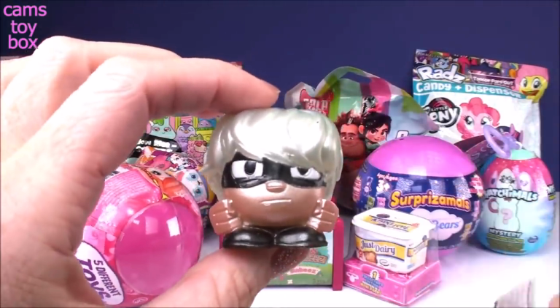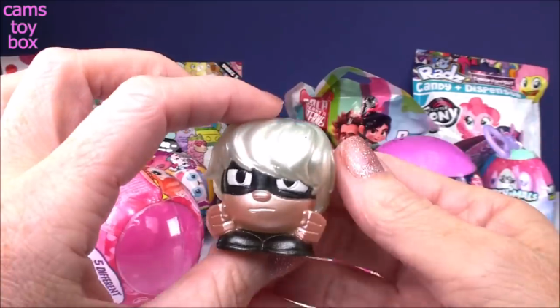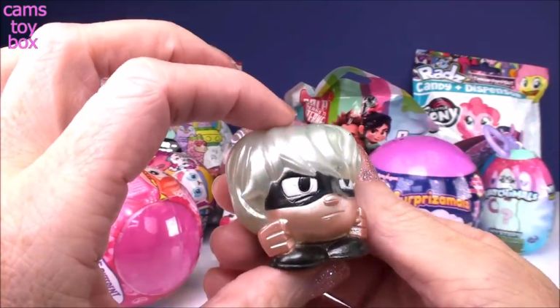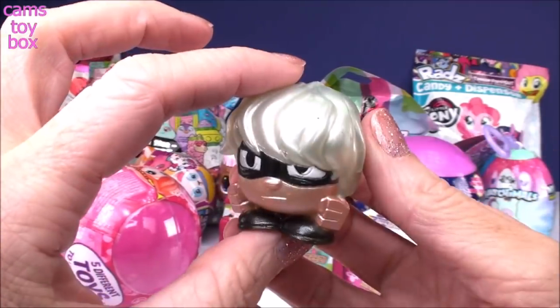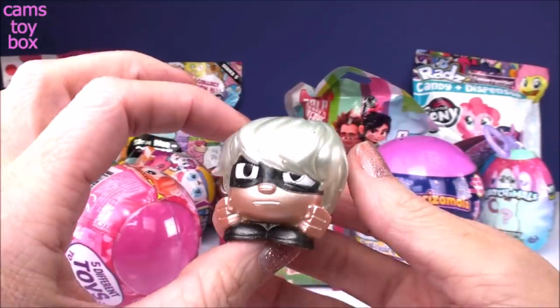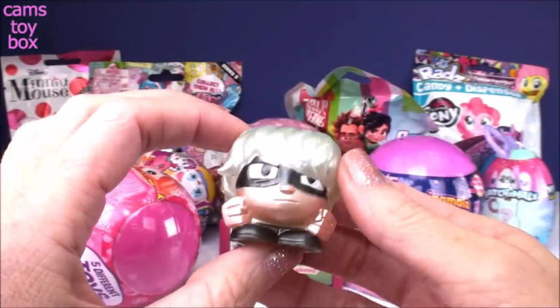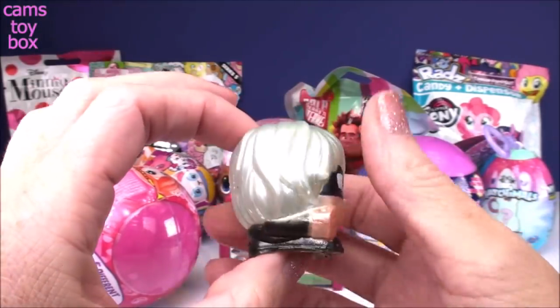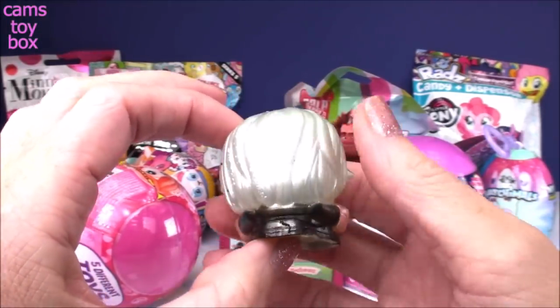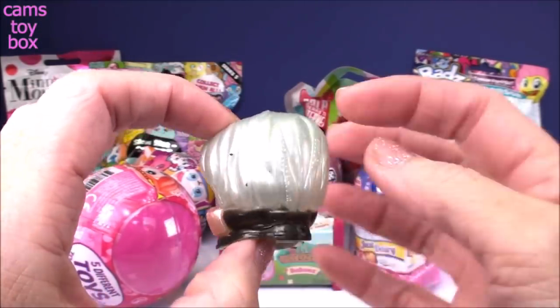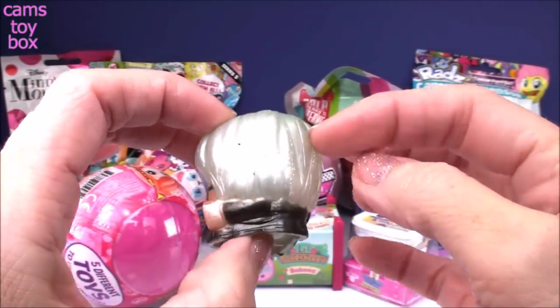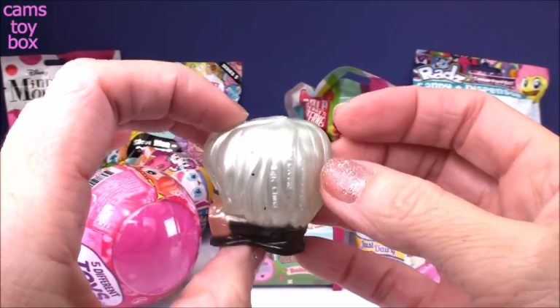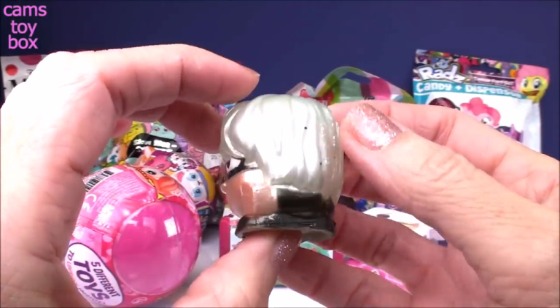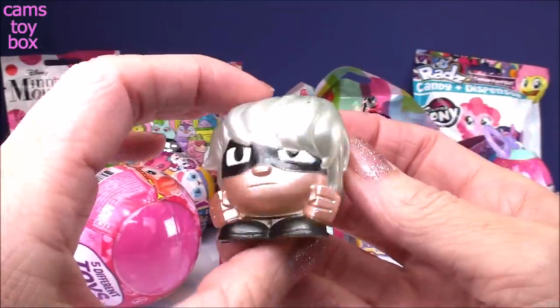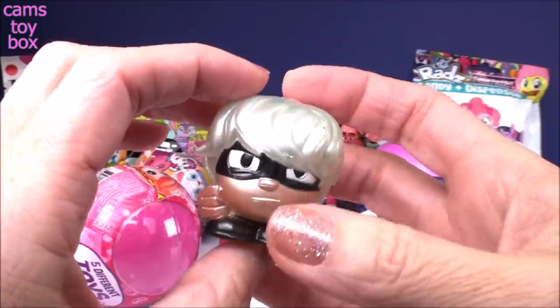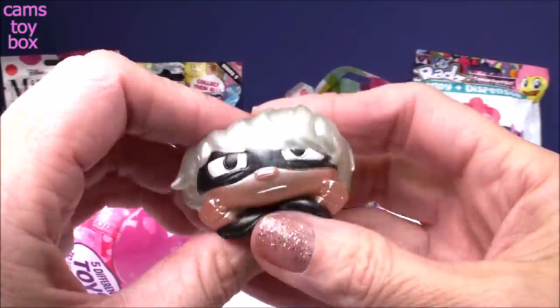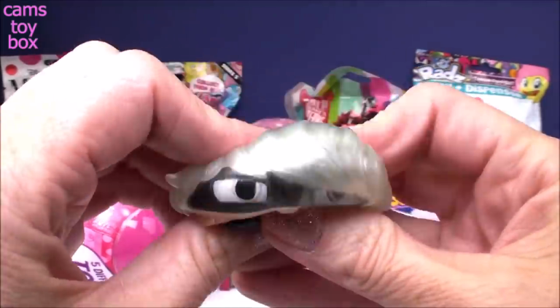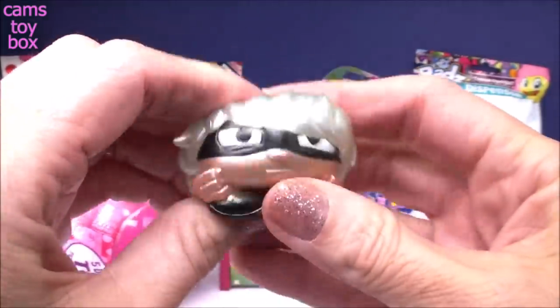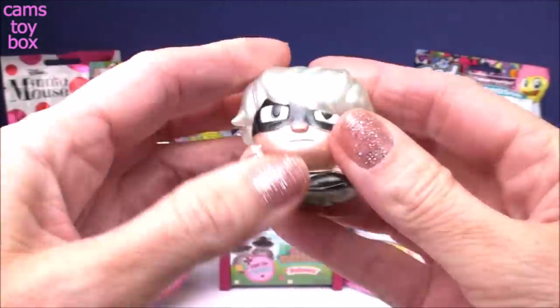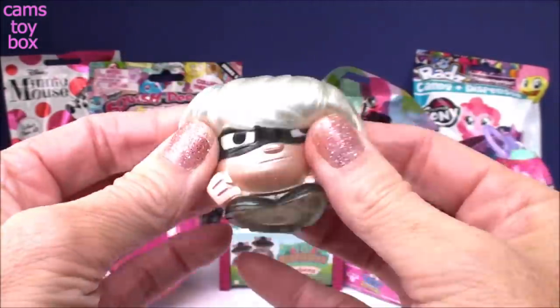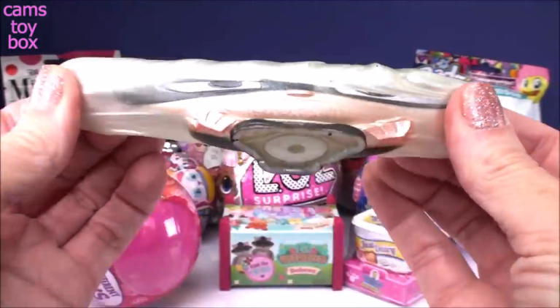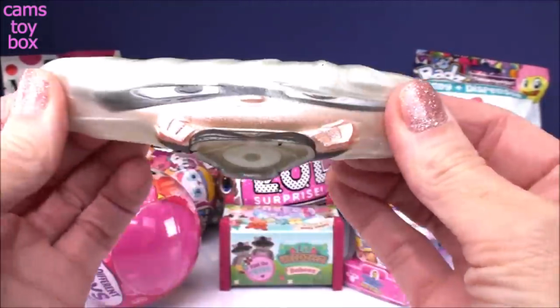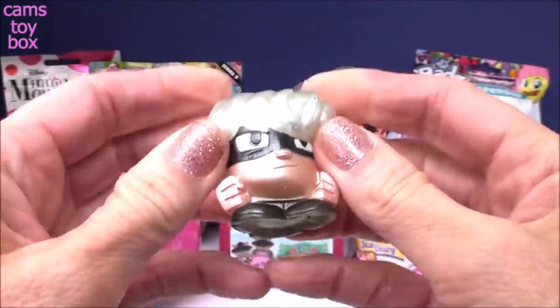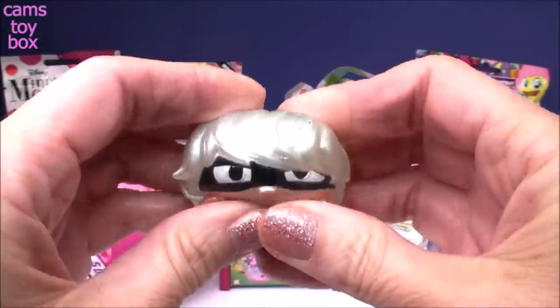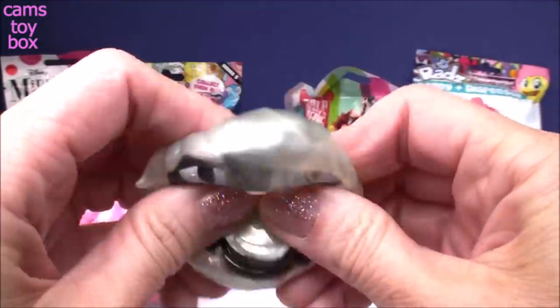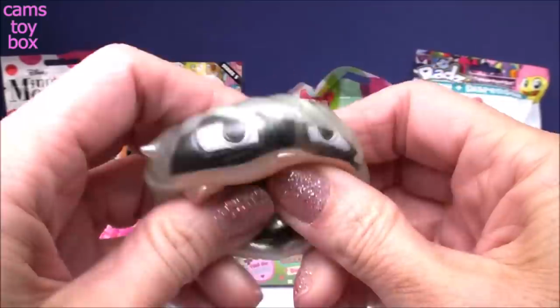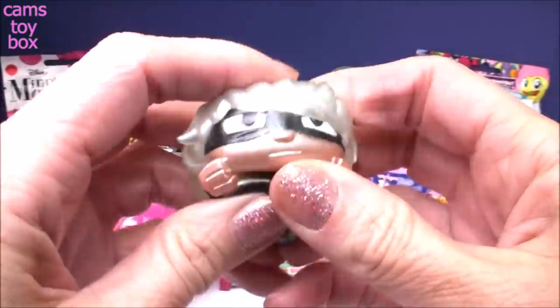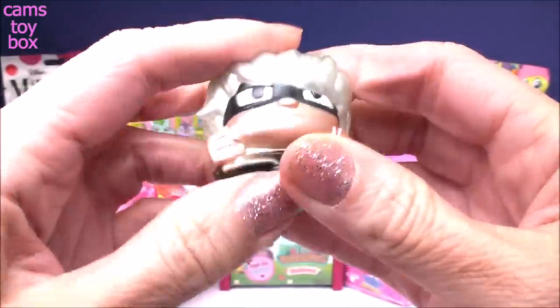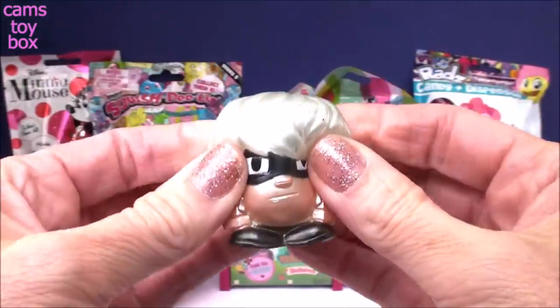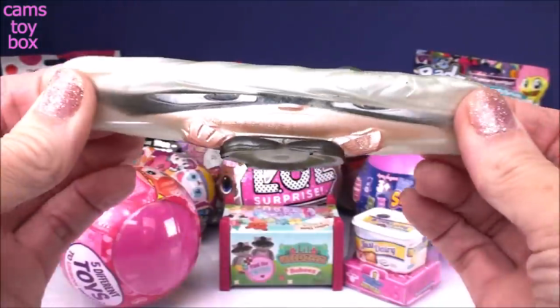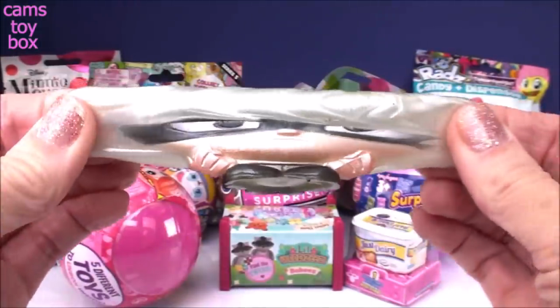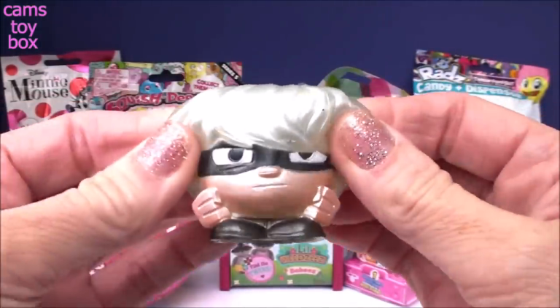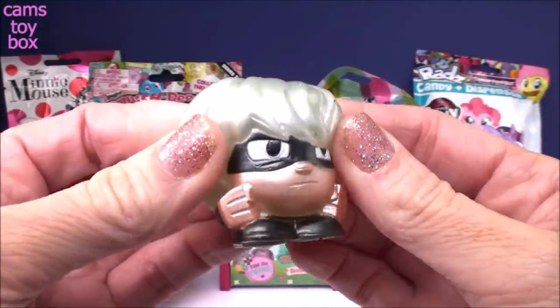The first one we got is Luna Girl. Look how cool! Her hair almost looks like a pearl color because of that metallic finish they have on there. She's super, really, really squishy and super, super stretchy as well.